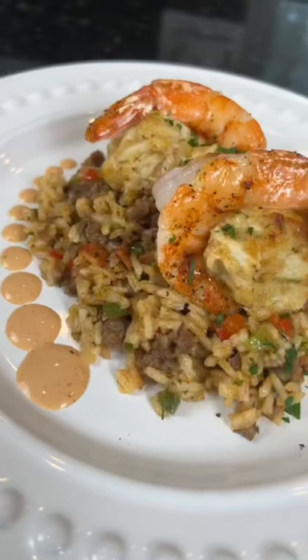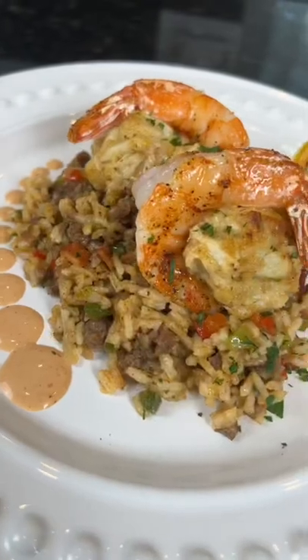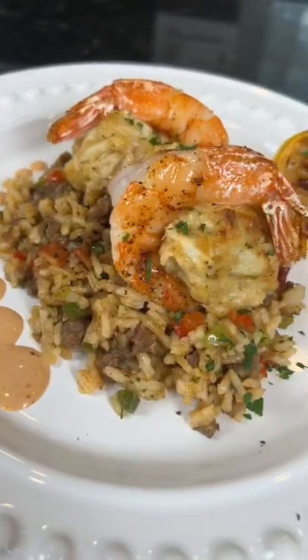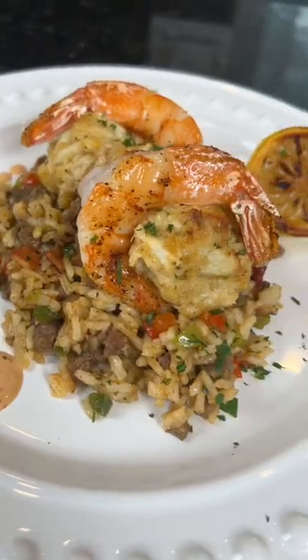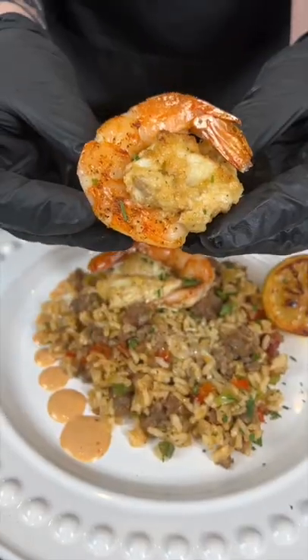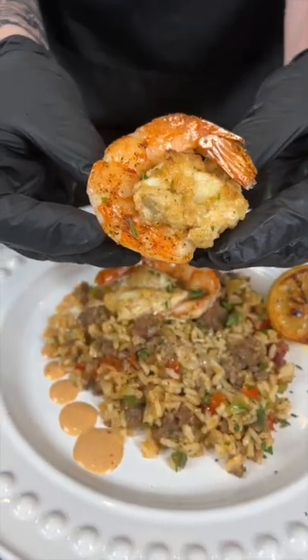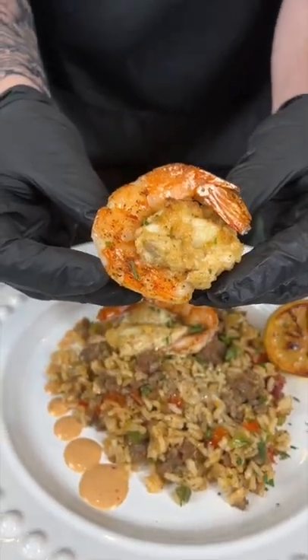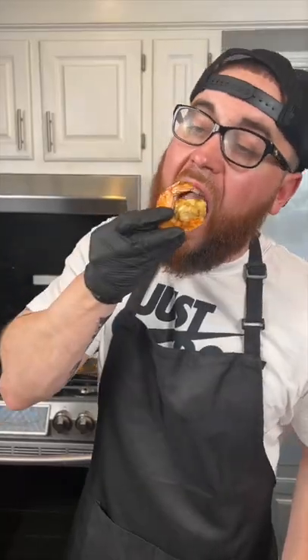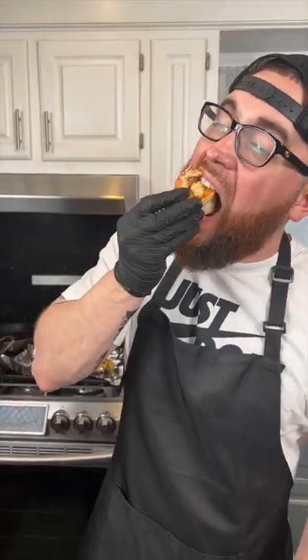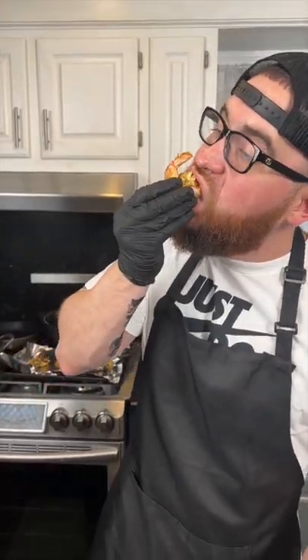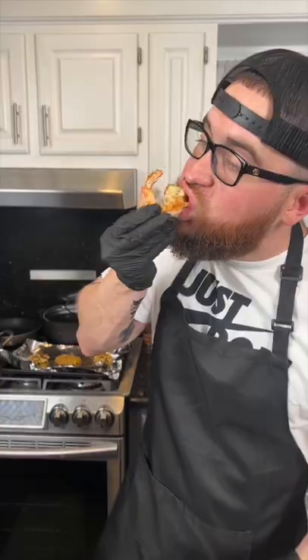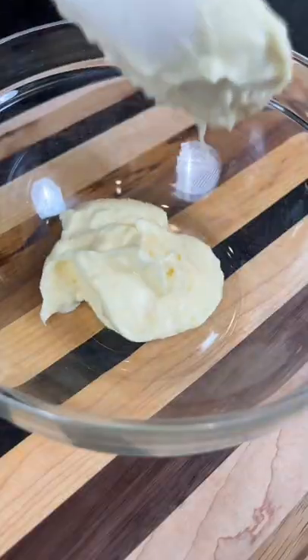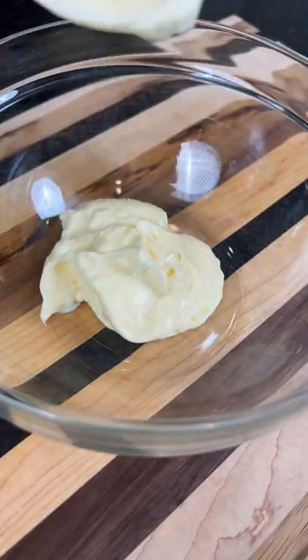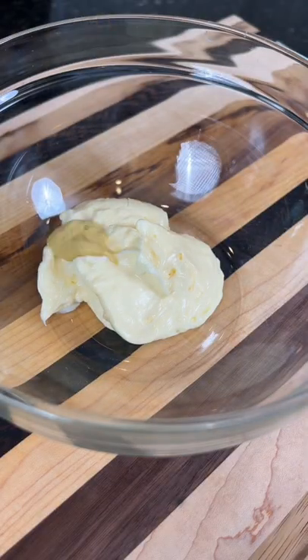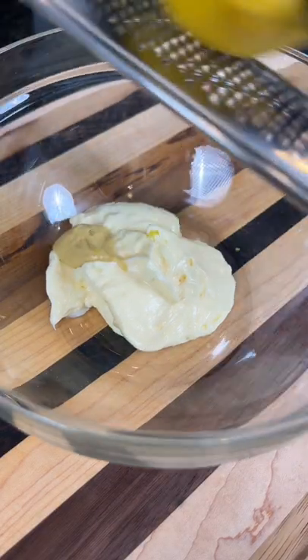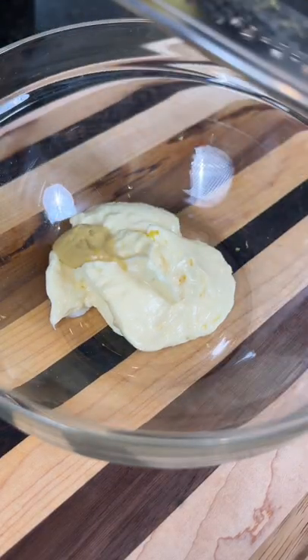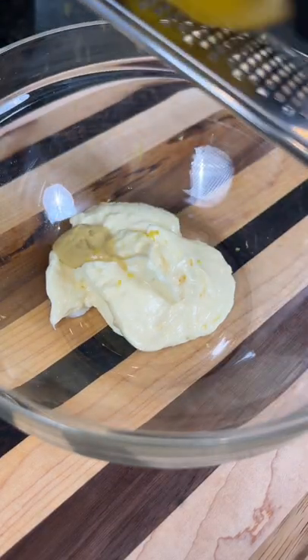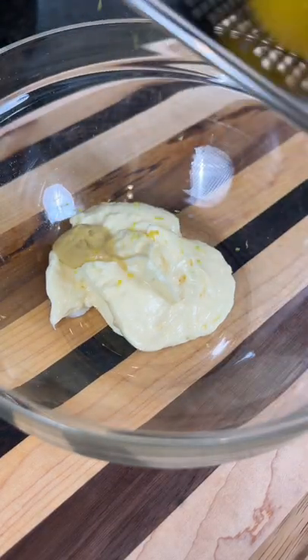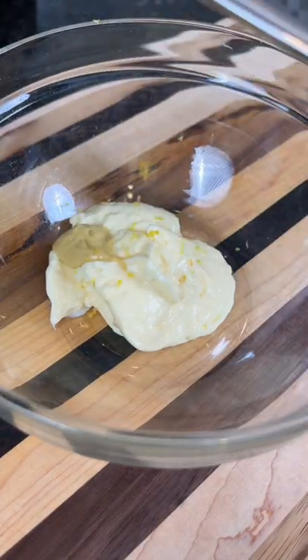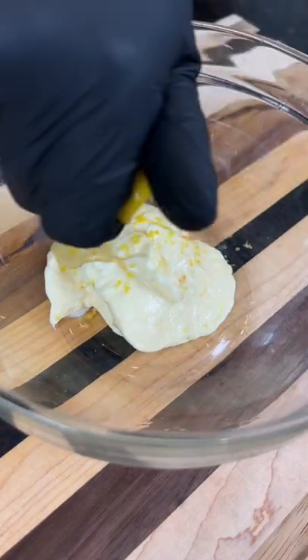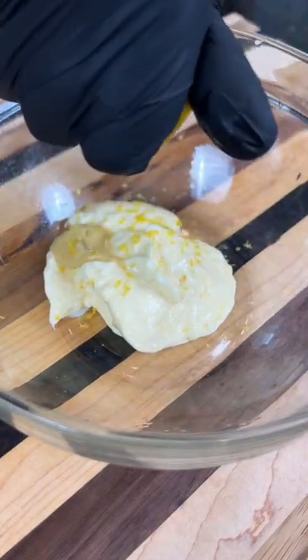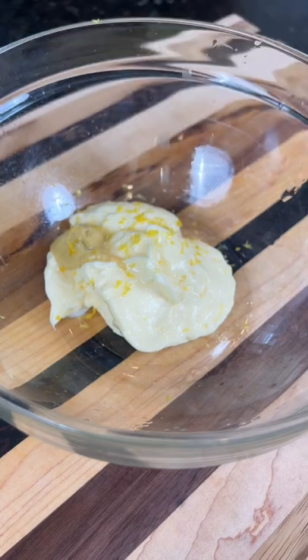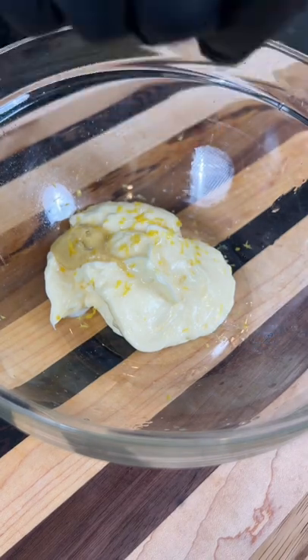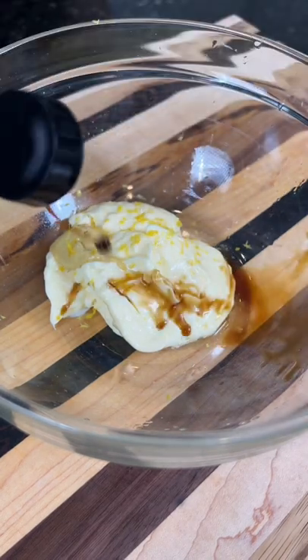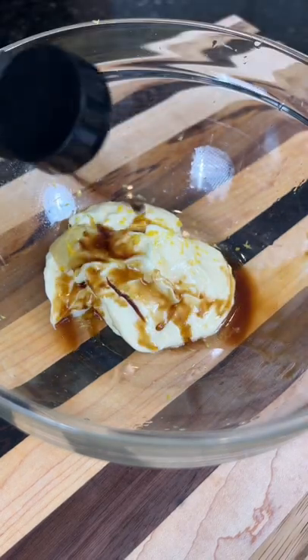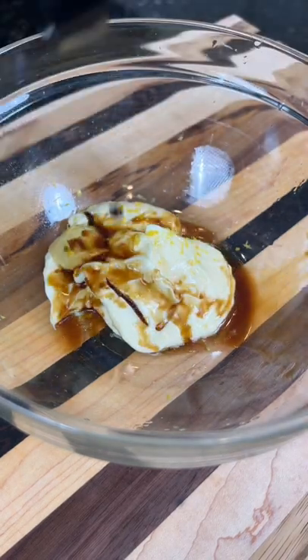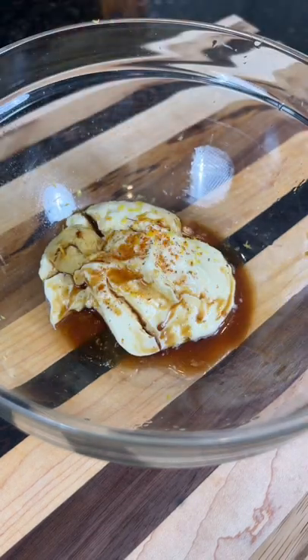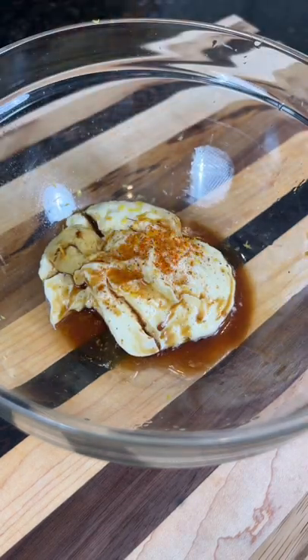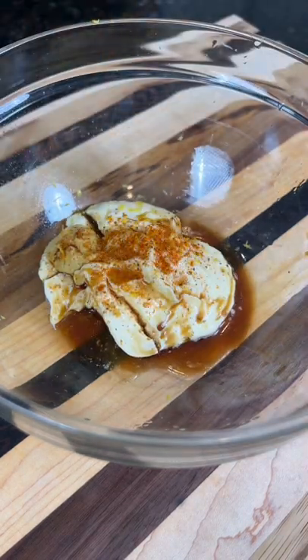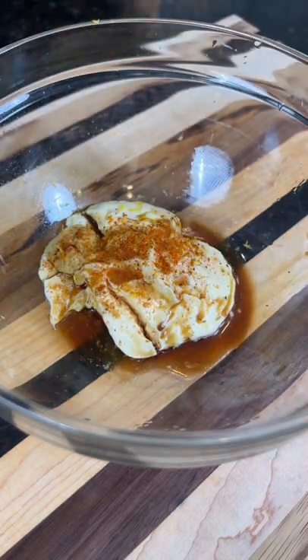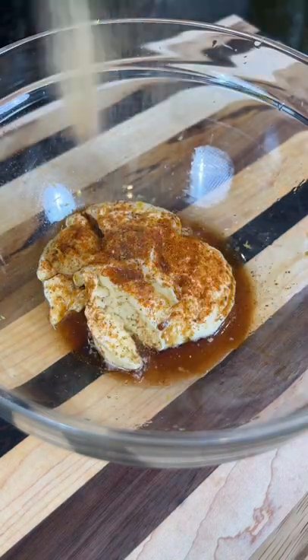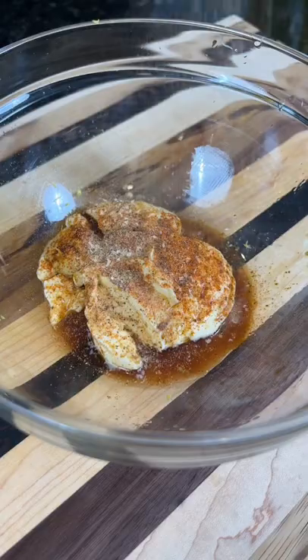Crab stuffed shrimp on a bed of dirty rice — it doesn't get much better than that, let's make it happen. First things first, we're going to add some Duke's mayonnaise to a mixing bowl along with some Dijon mustard, lemon zest, and lemon juice, a few dashes of Worcestershire sauce, some Old Bay, and AP.